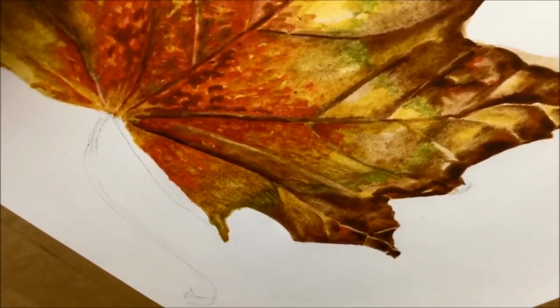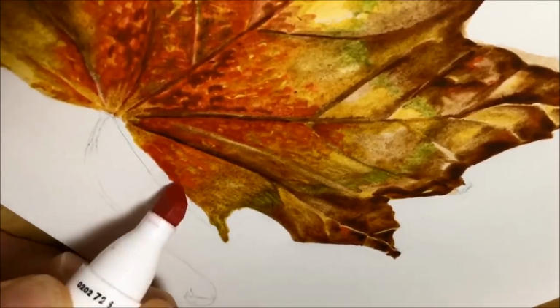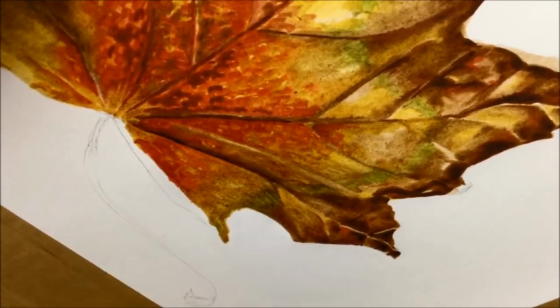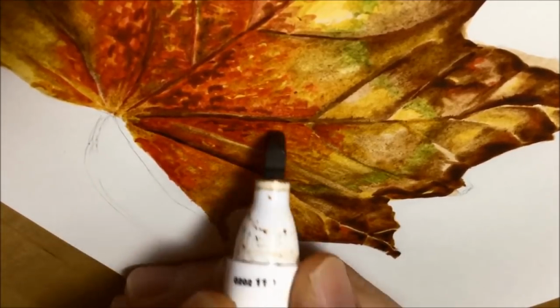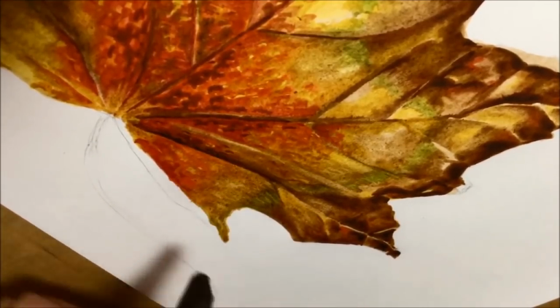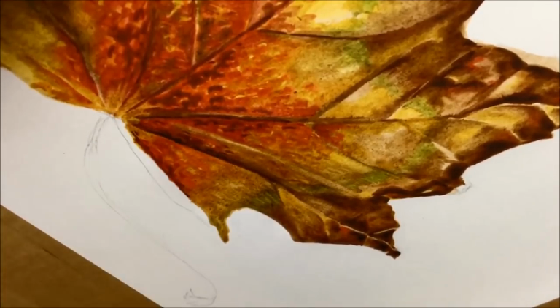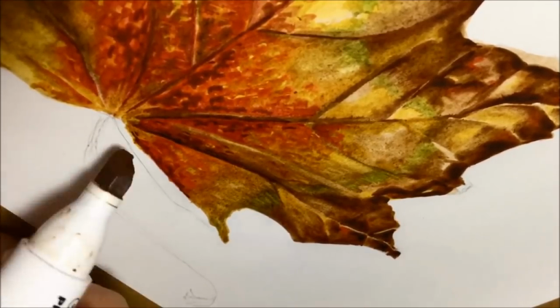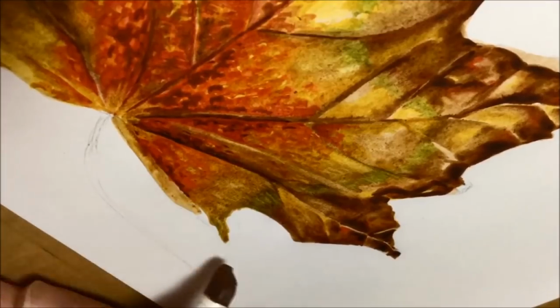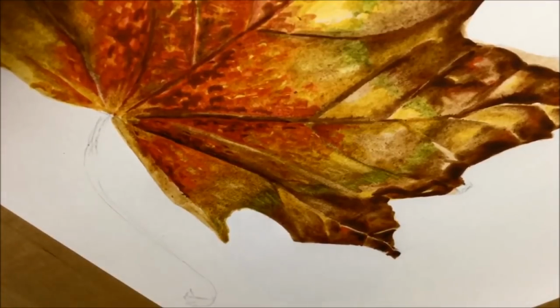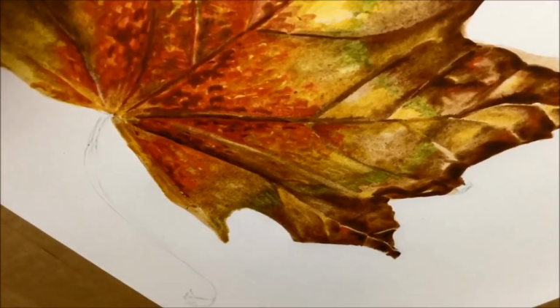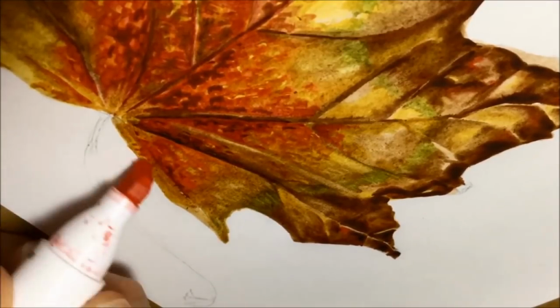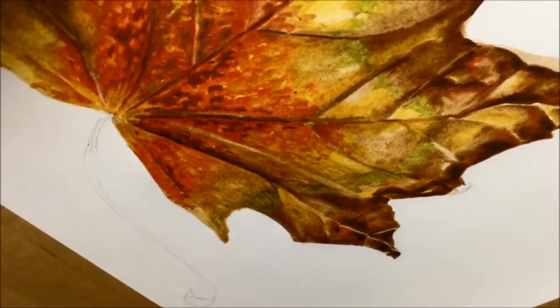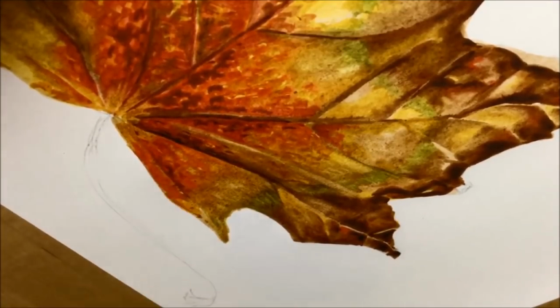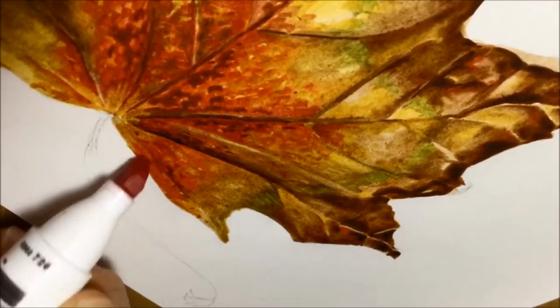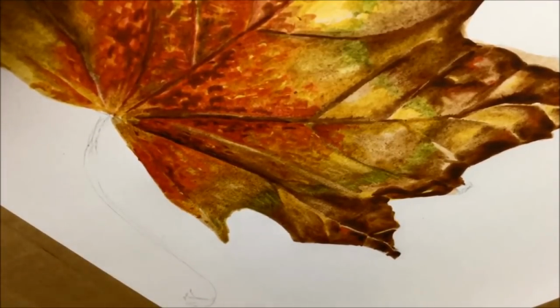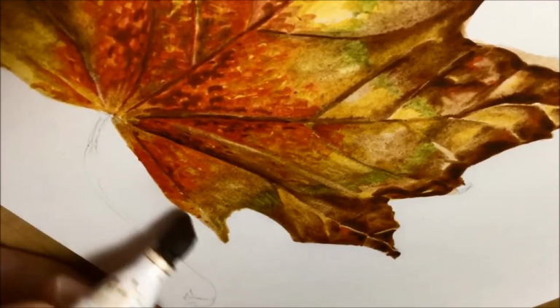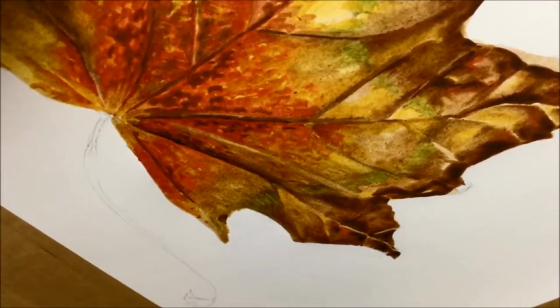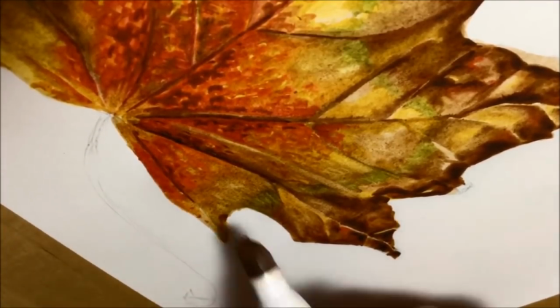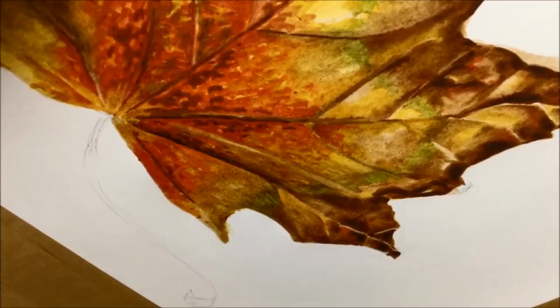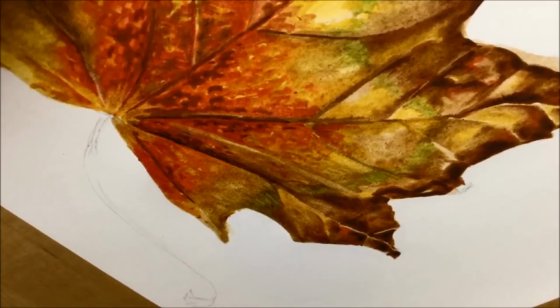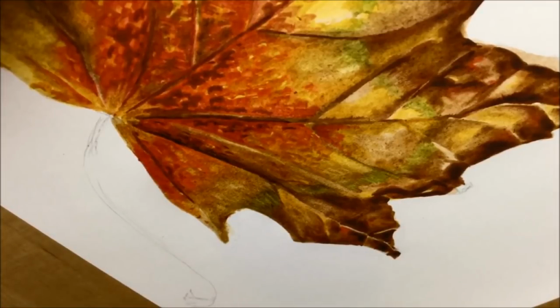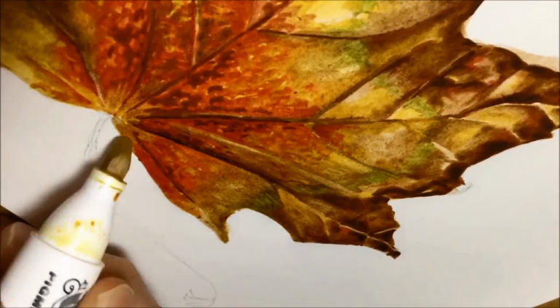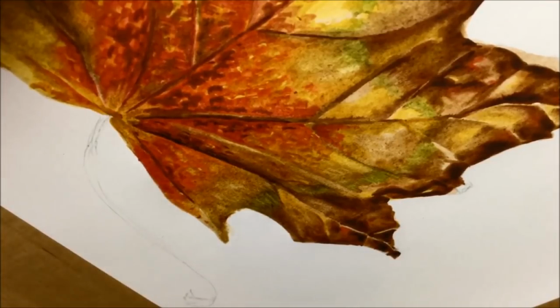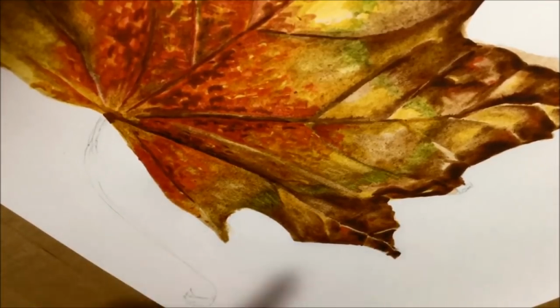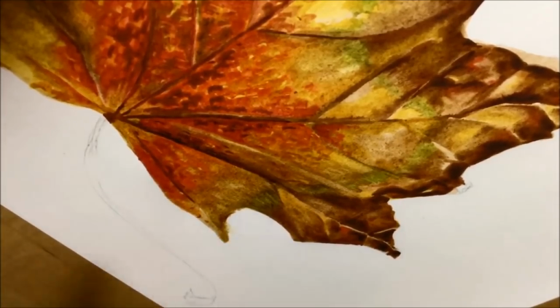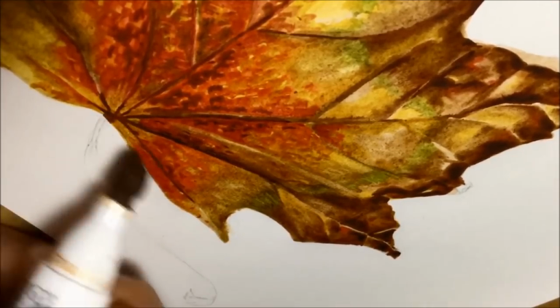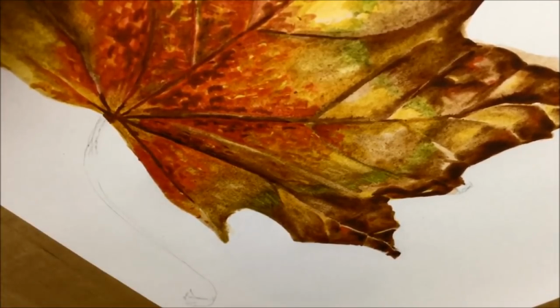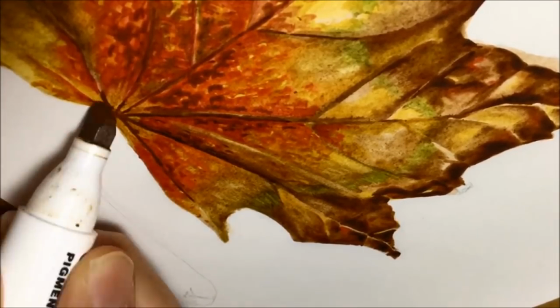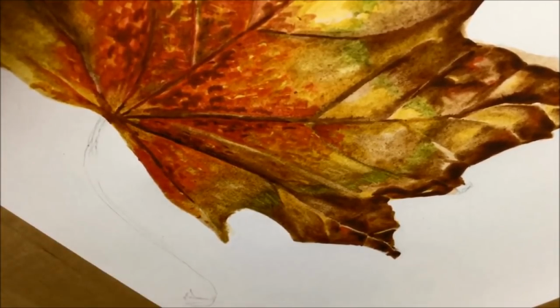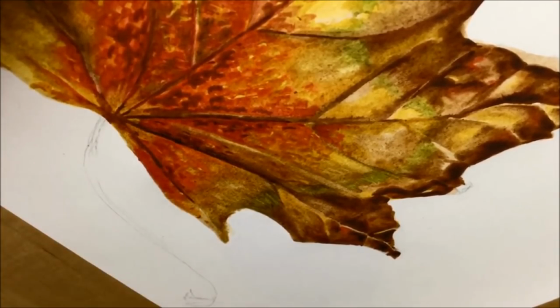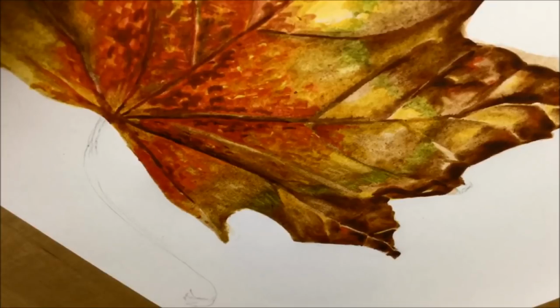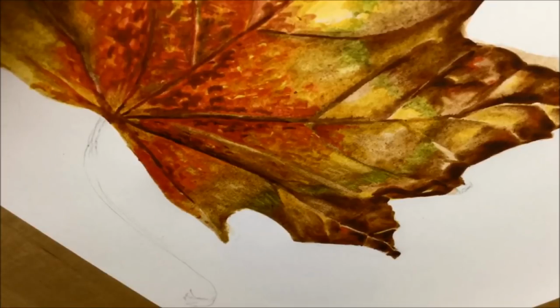How thick or thin I could get the marks, in order to do some of those really fine bits like the veins on the leaf — you could see me really twisting and tilting that chisel nib onto its edge to get some really fine lines.